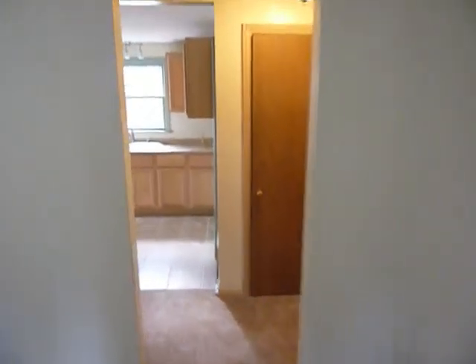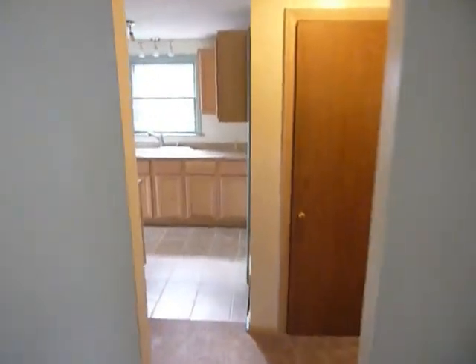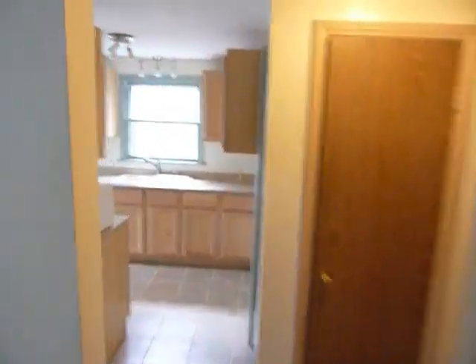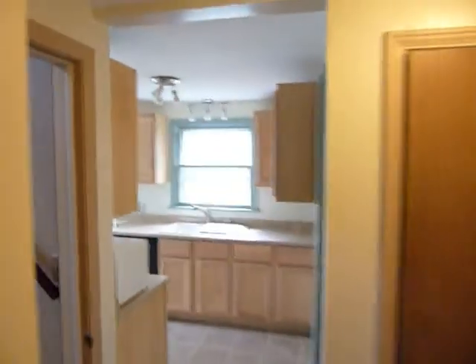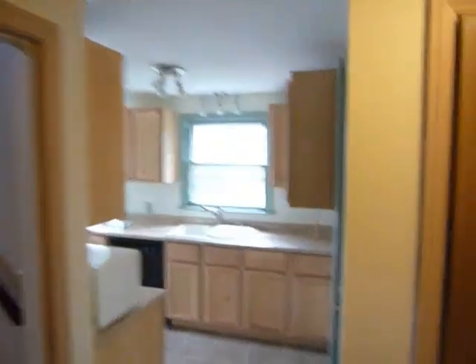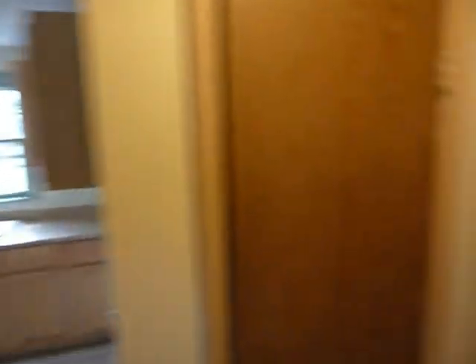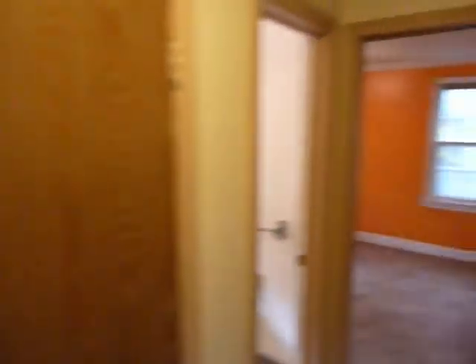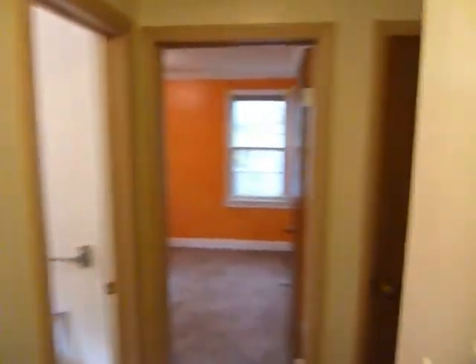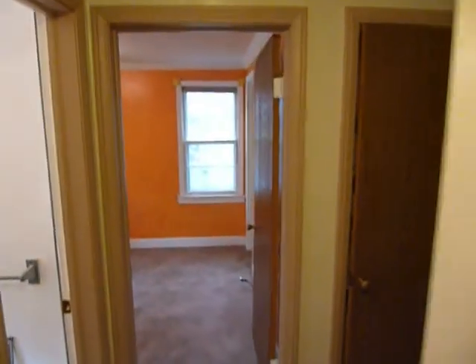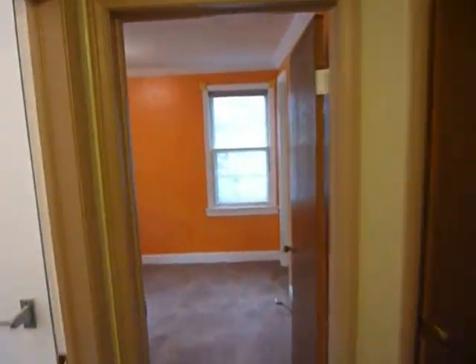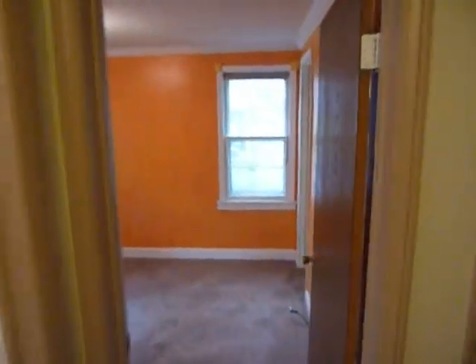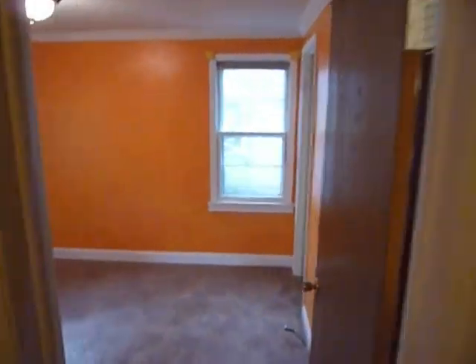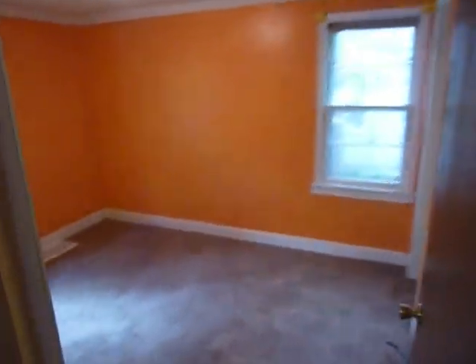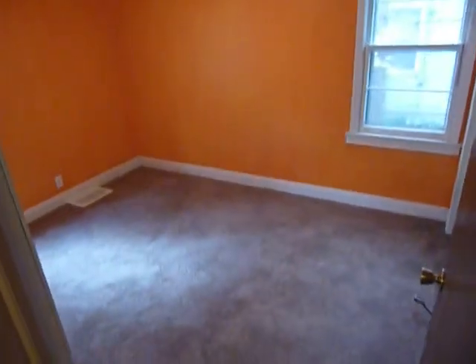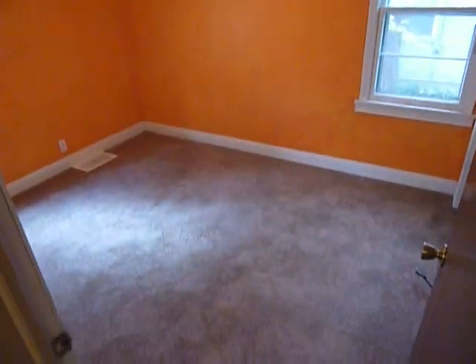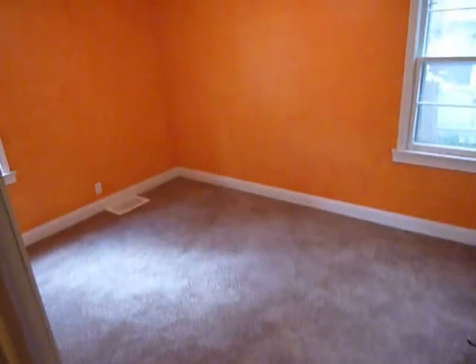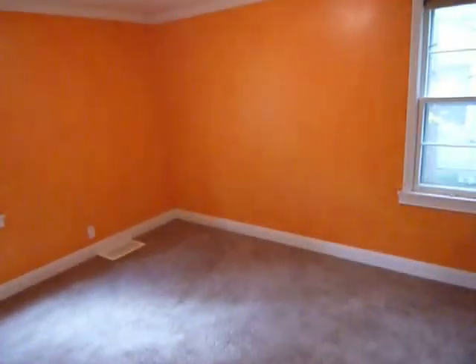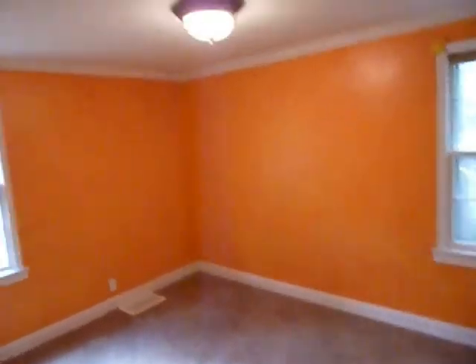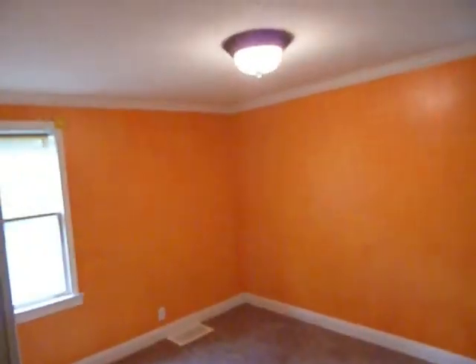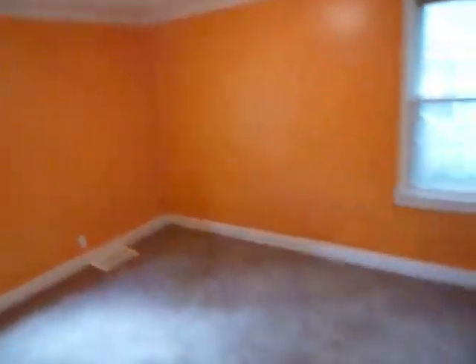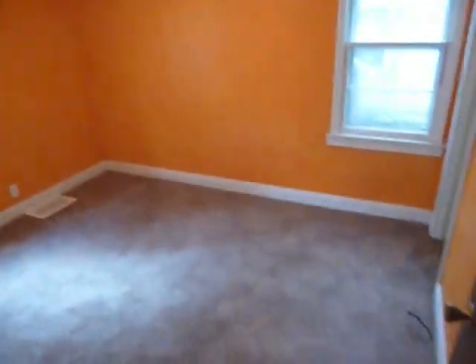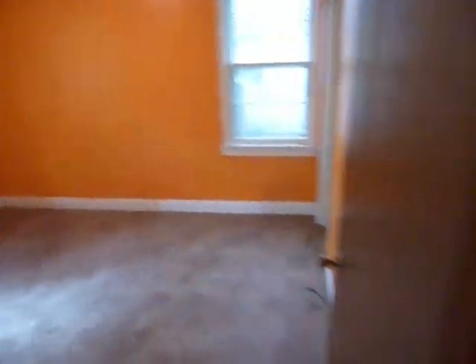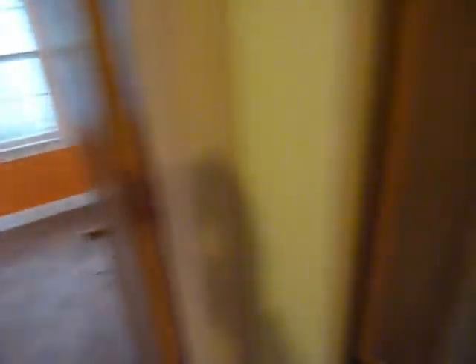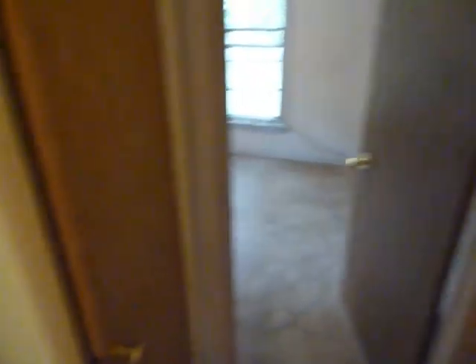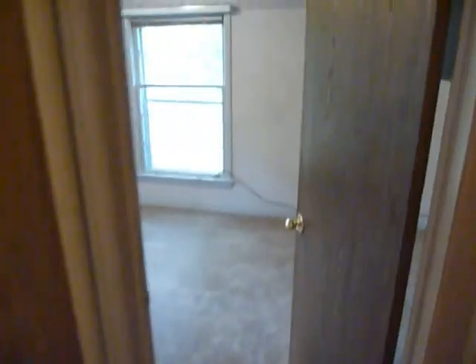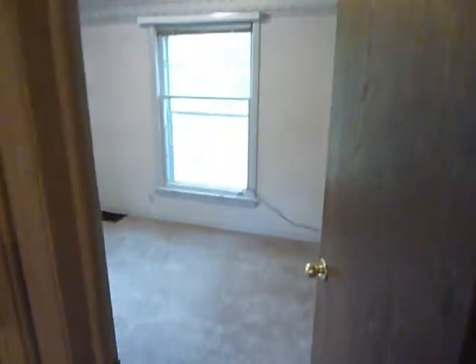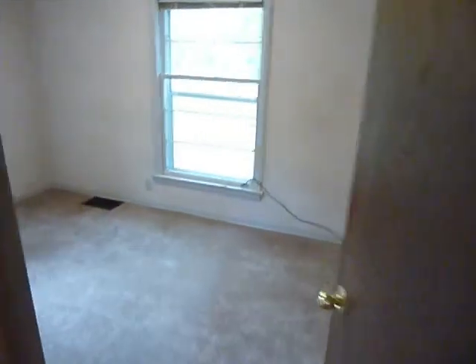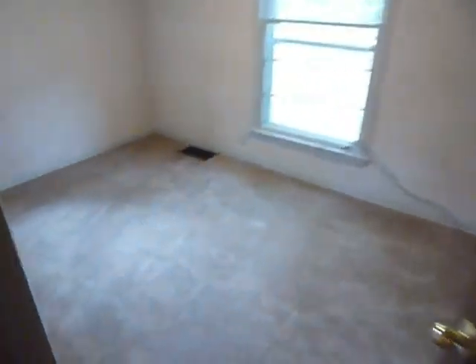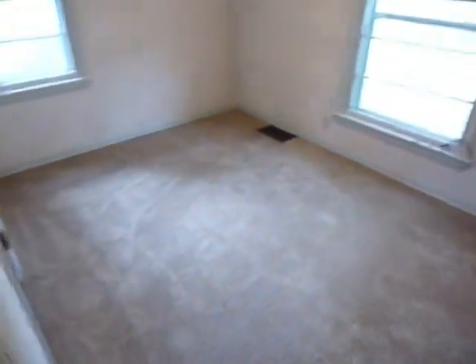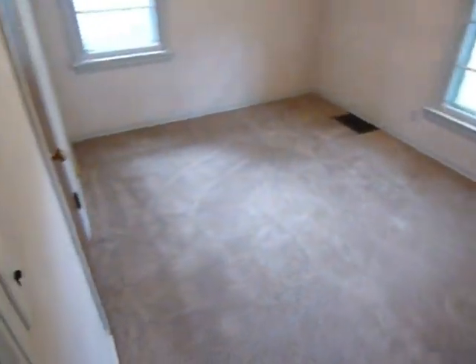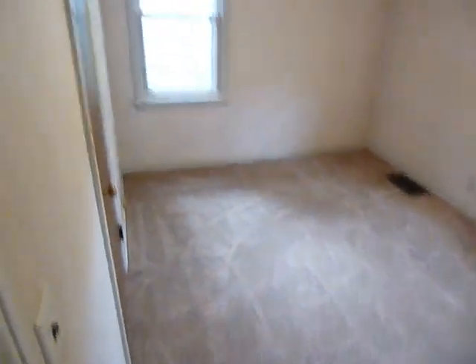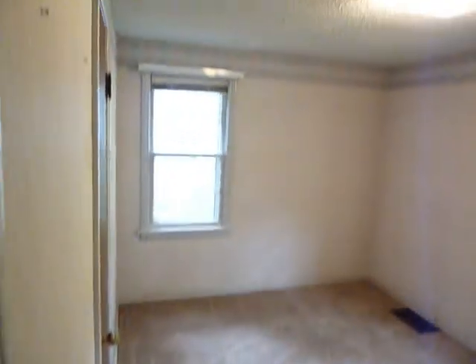As we come in, you can see a newer kitchen. Let's go to the bedrooms first. There's two bedrooms on the main floor with new carpeting. The second bedroom on the front of the house also has new carpet.